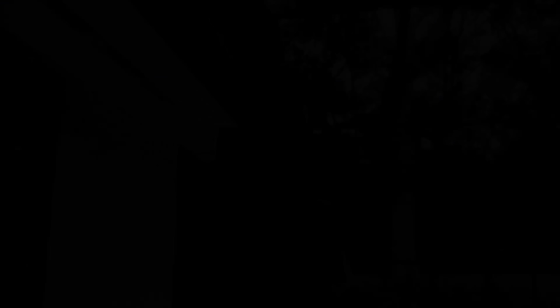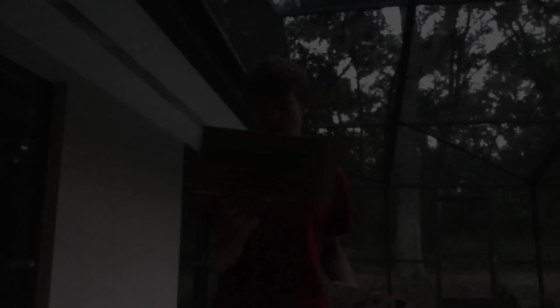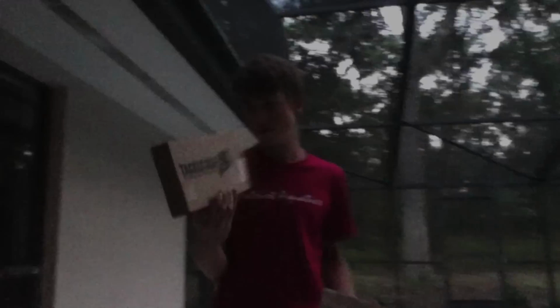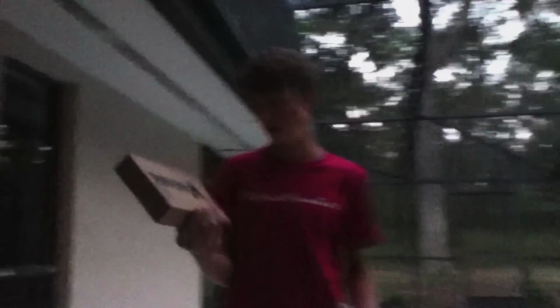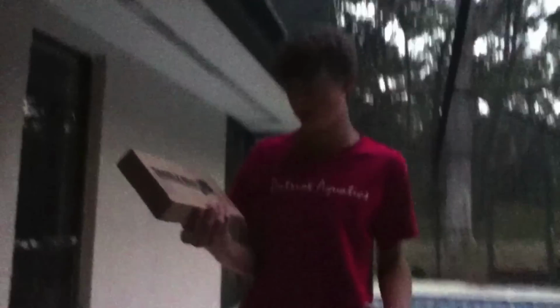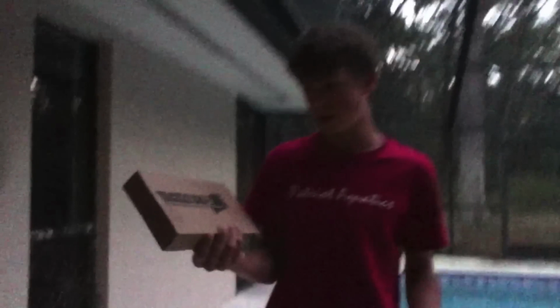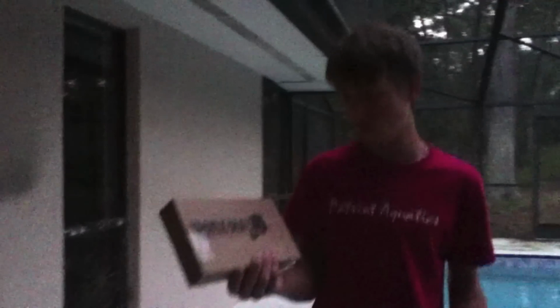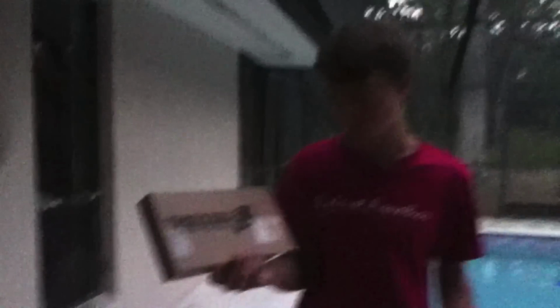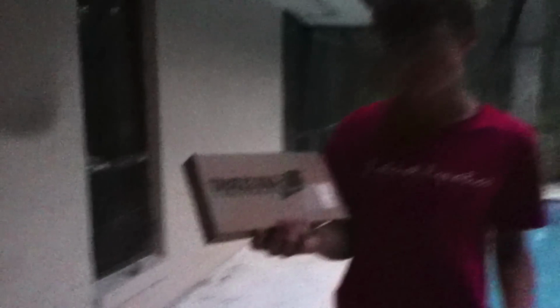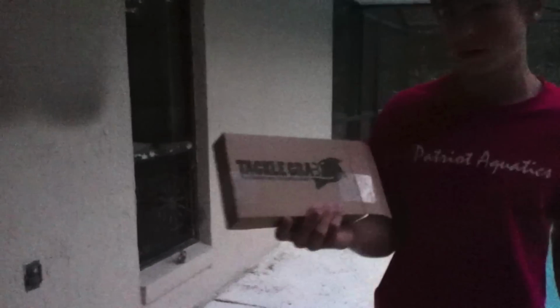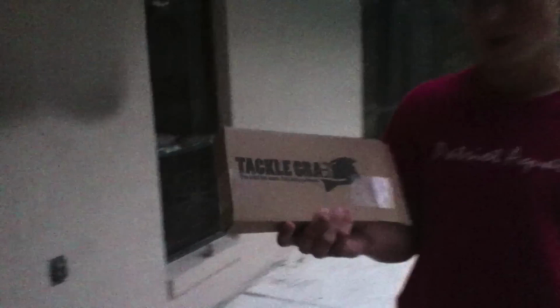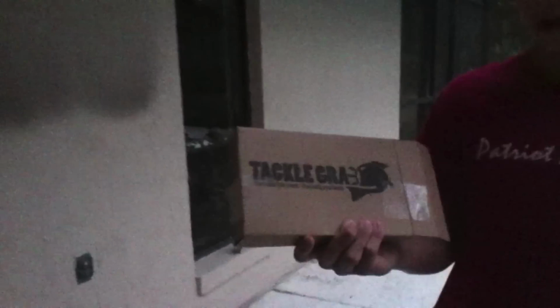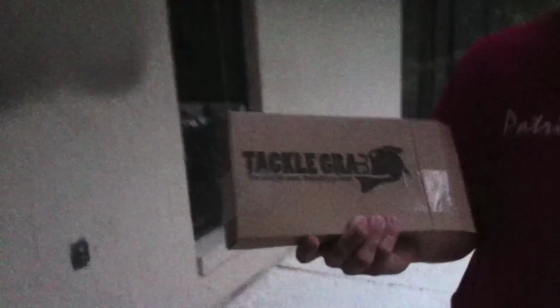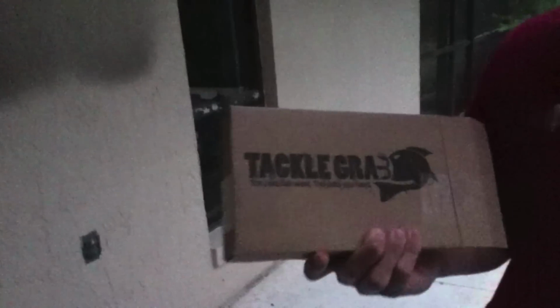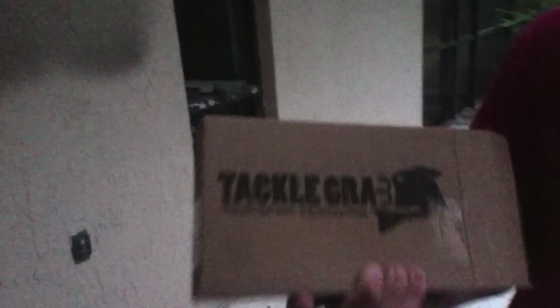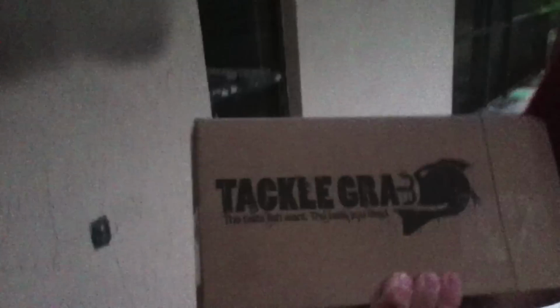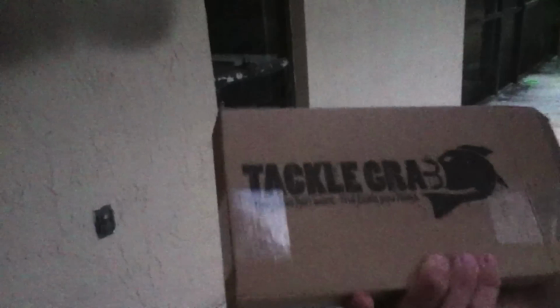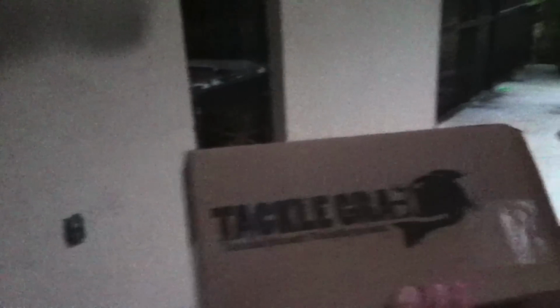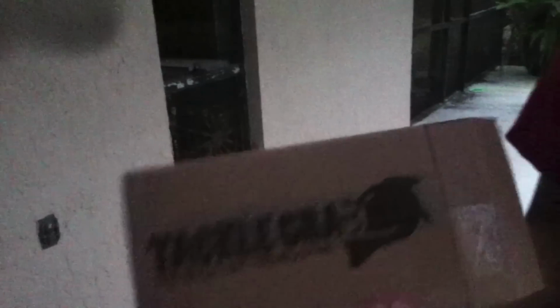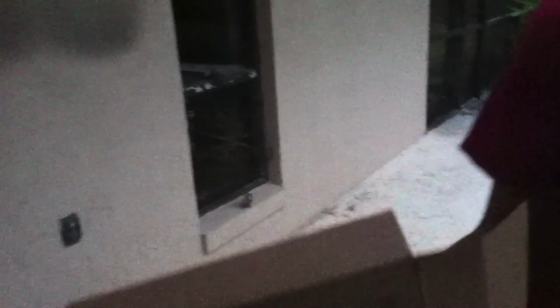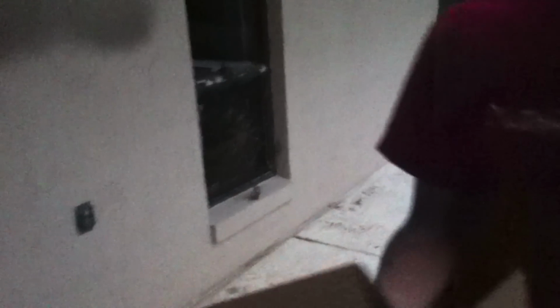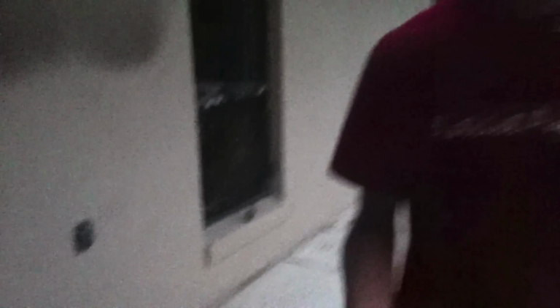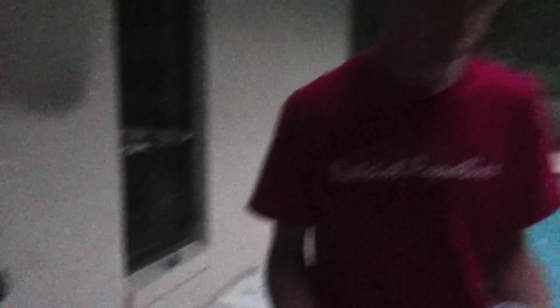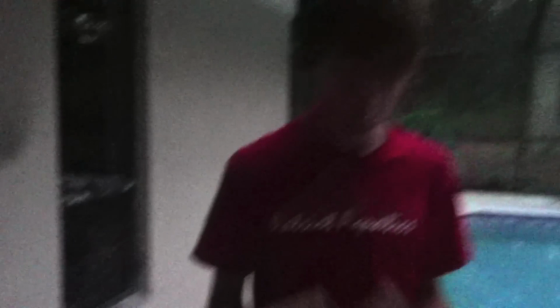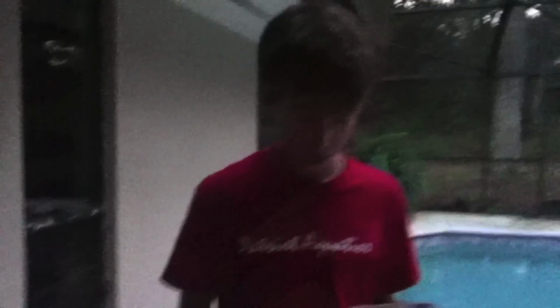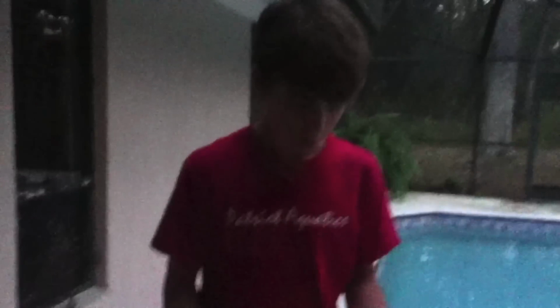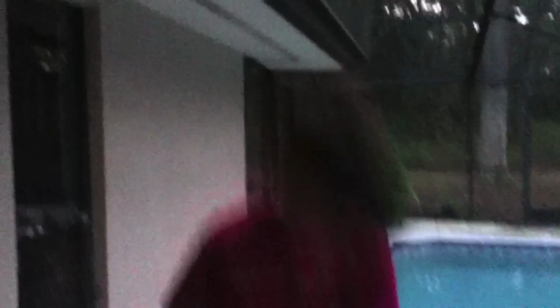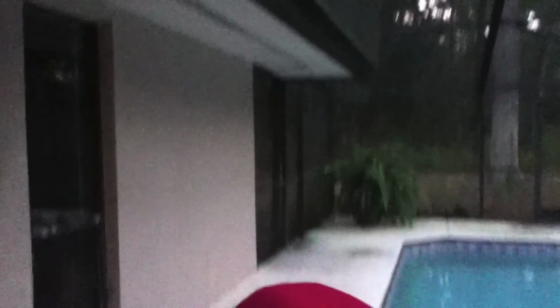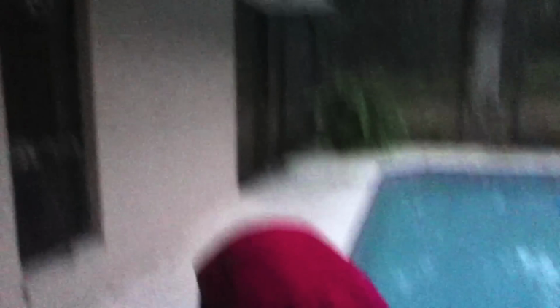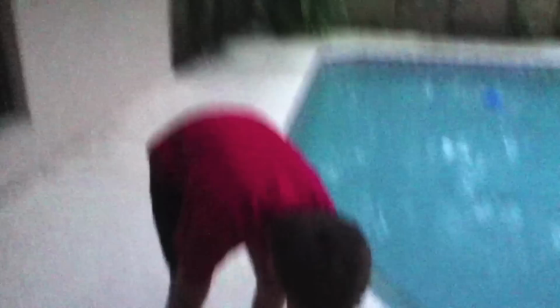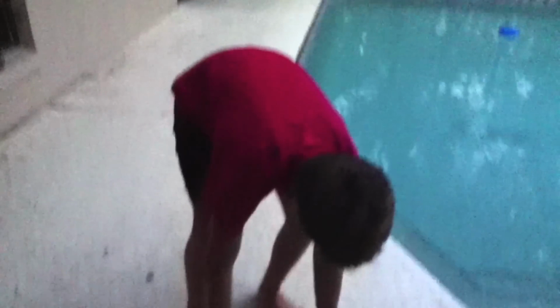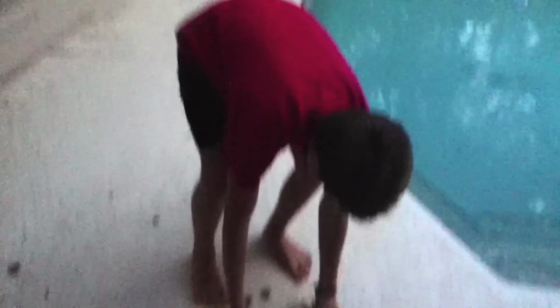I have my tackle grab box for October. Just came in a little late, so I'm just going to show over the baits that we got inside.